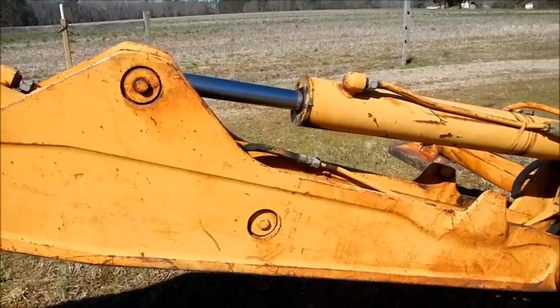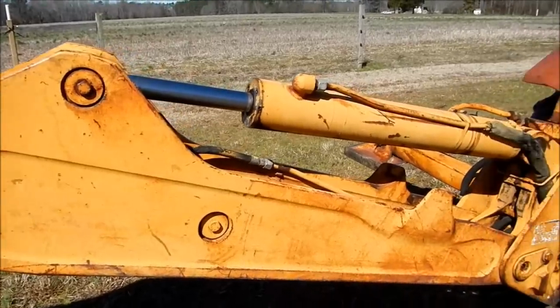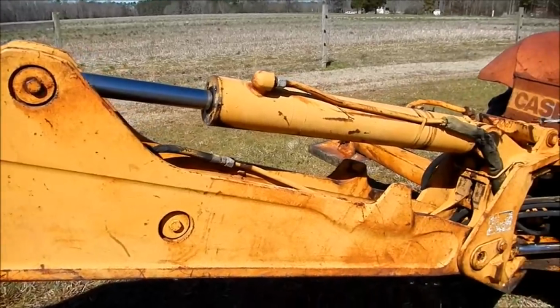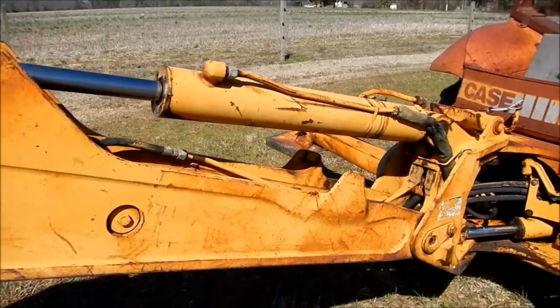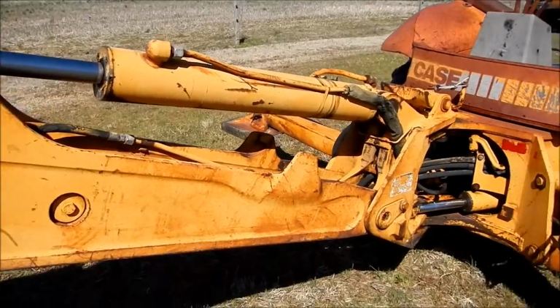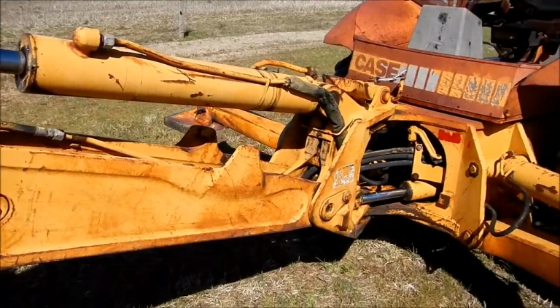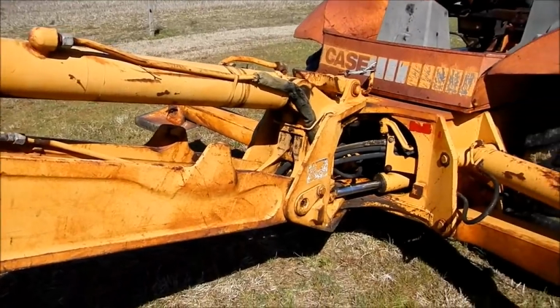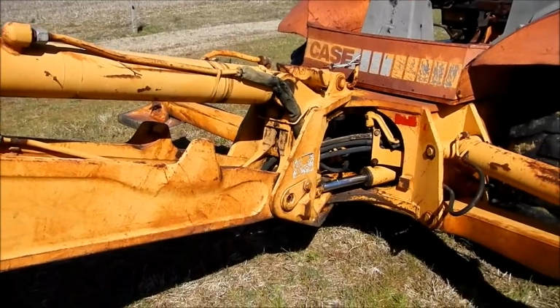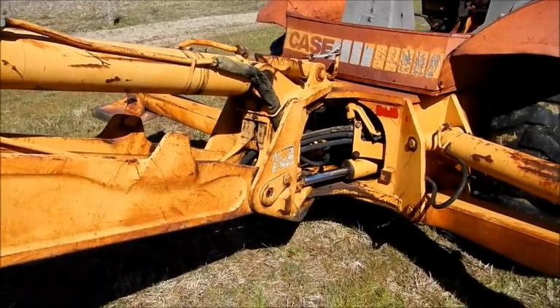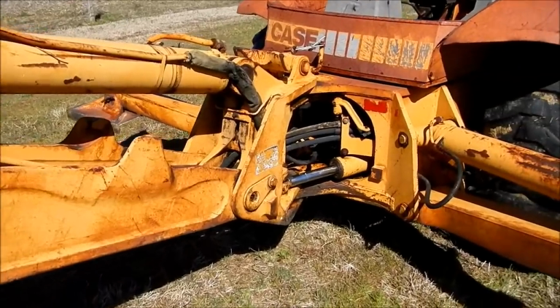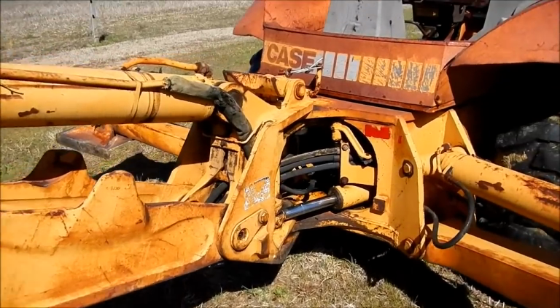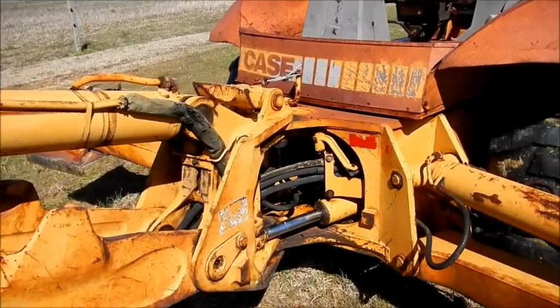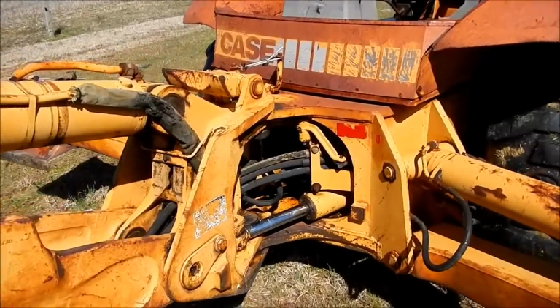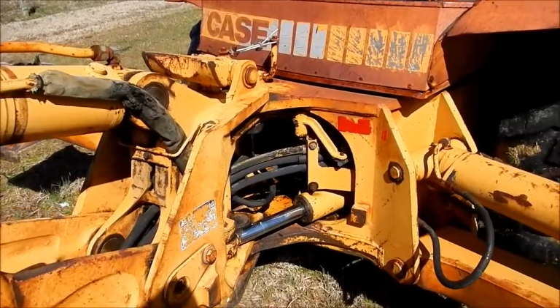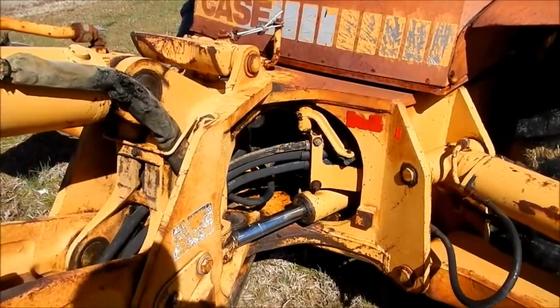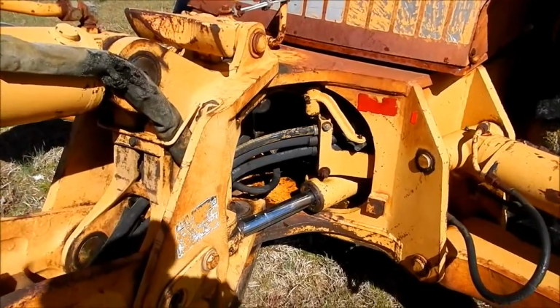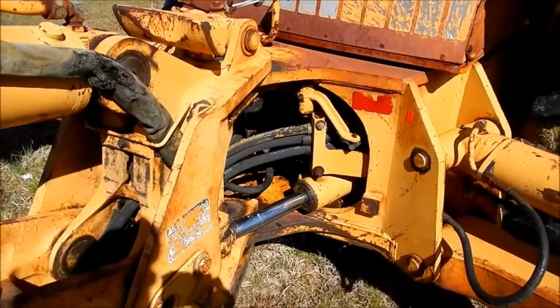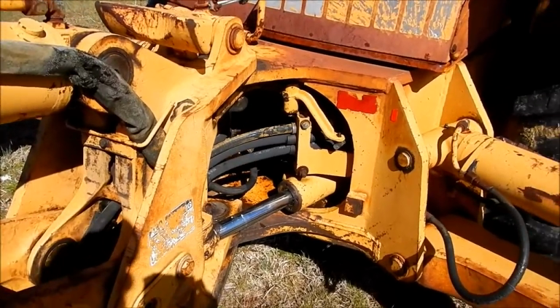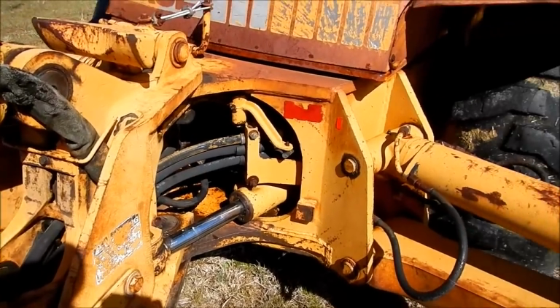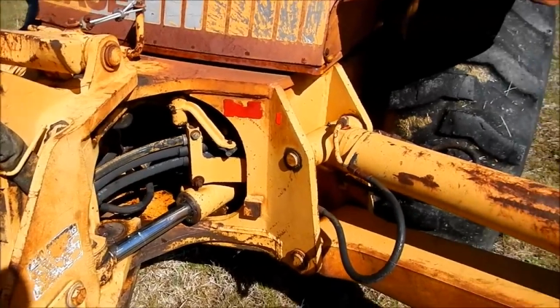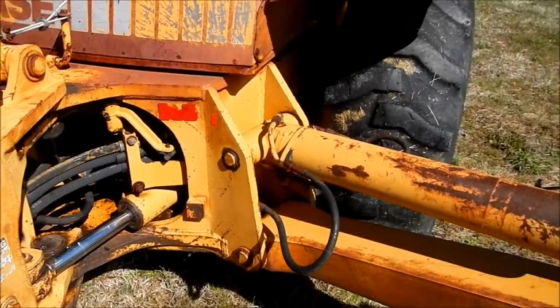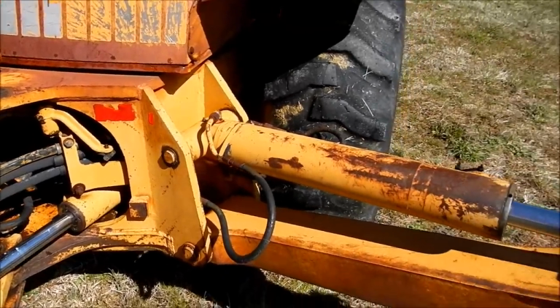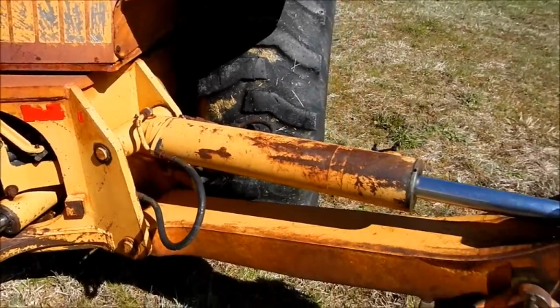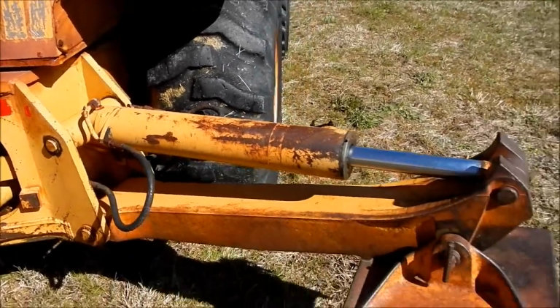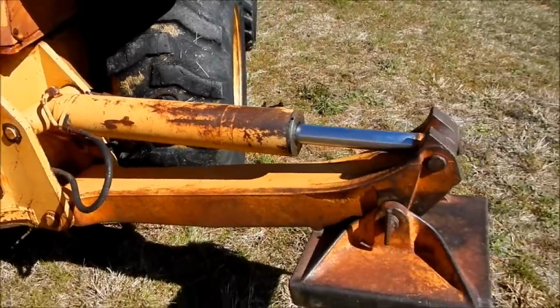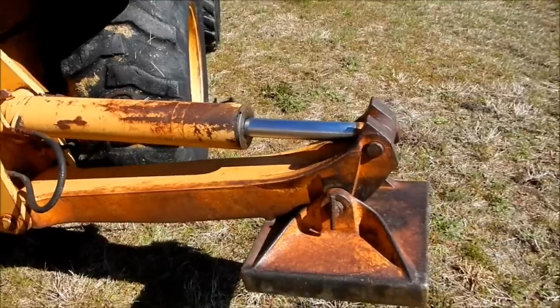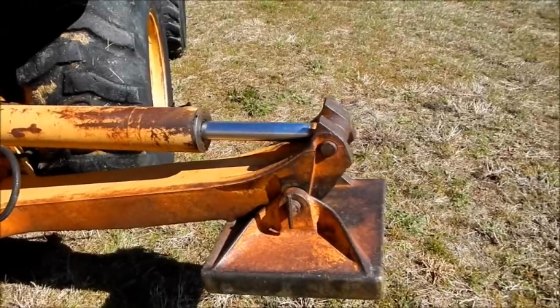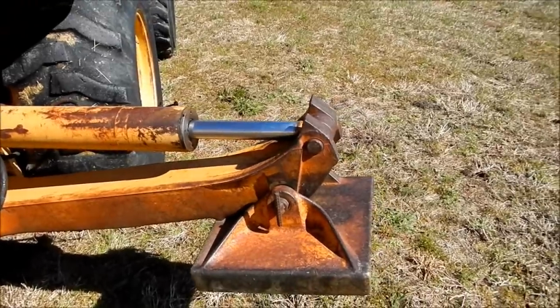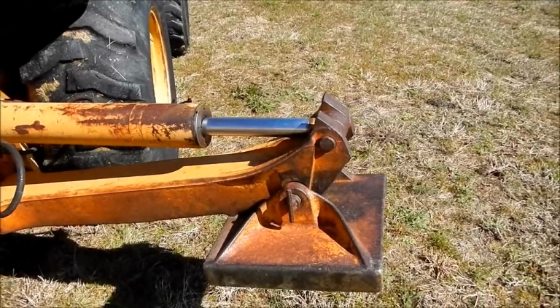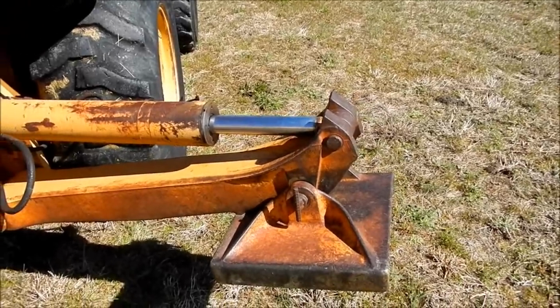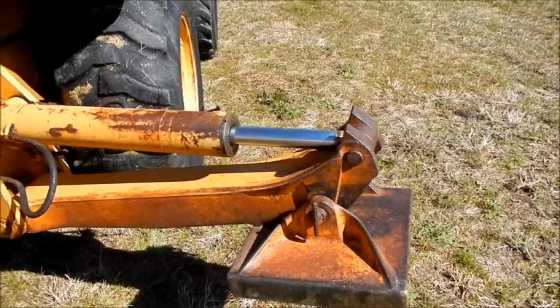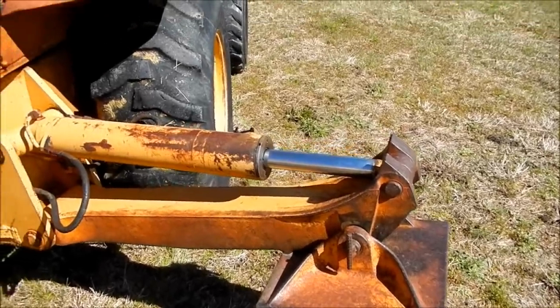There's still a few little places here and there, but to get all that nasty grease out of there and everything — well worth it for me to pay somebody.